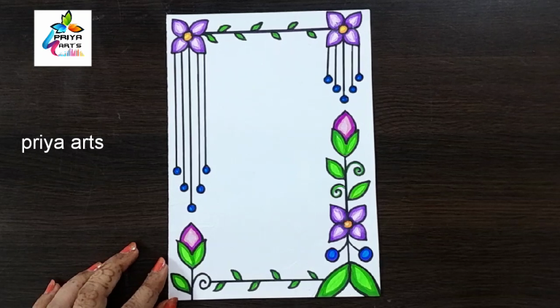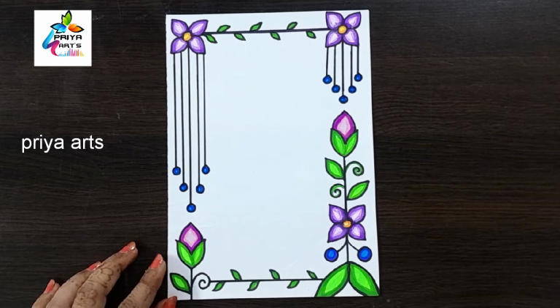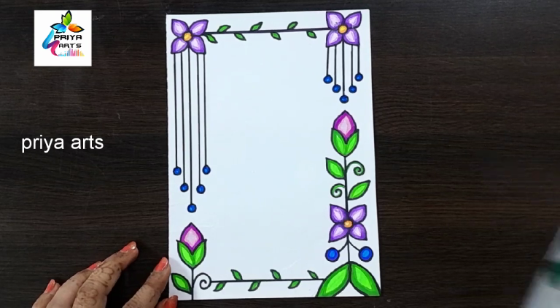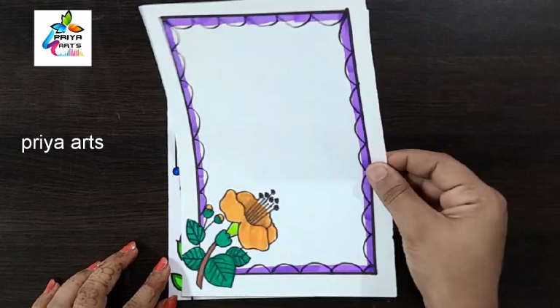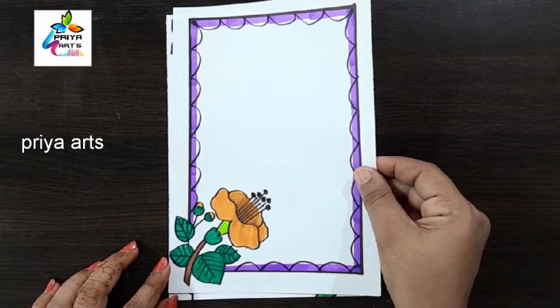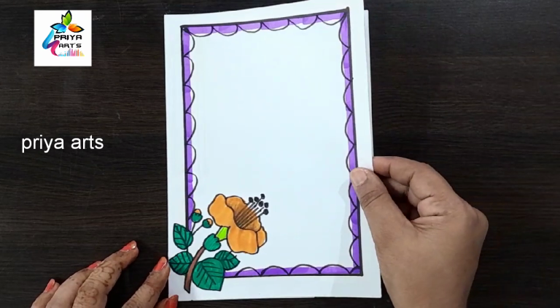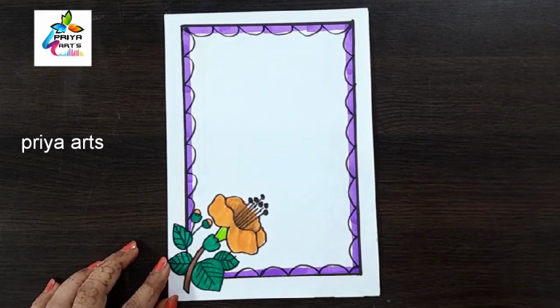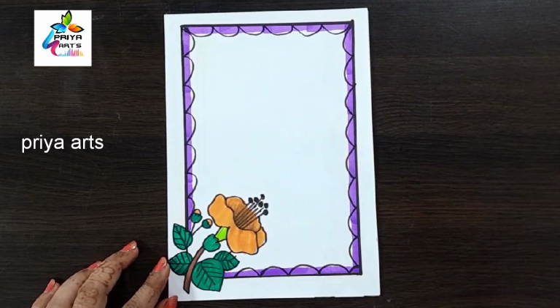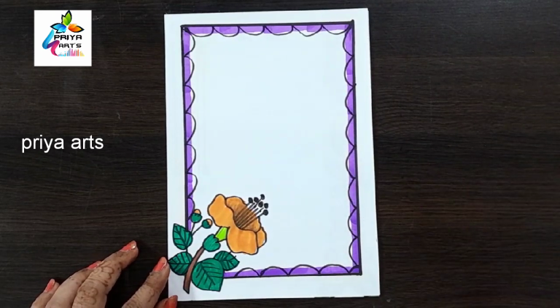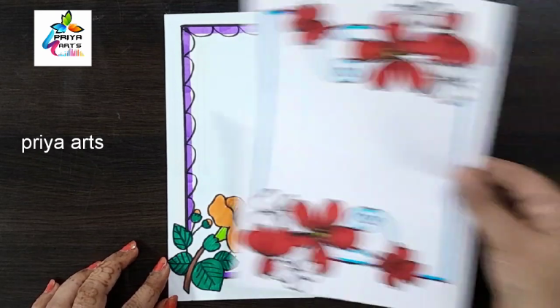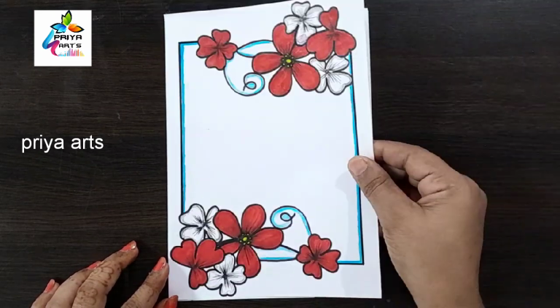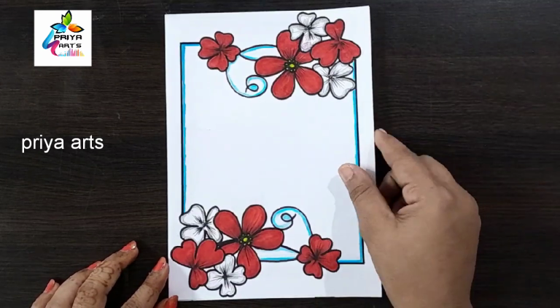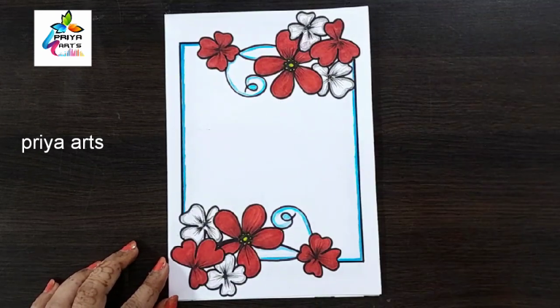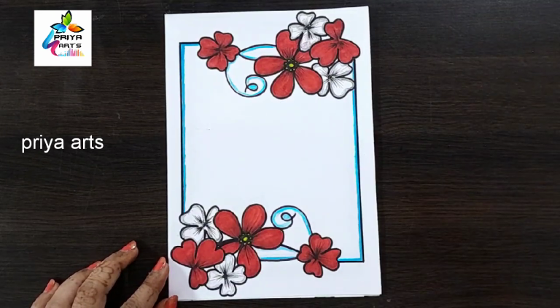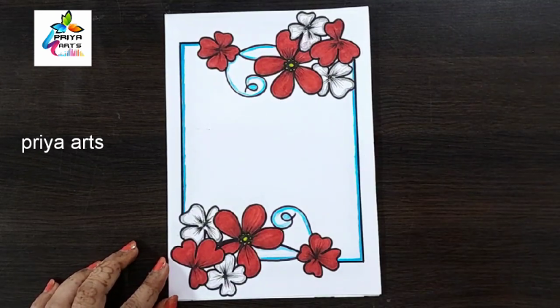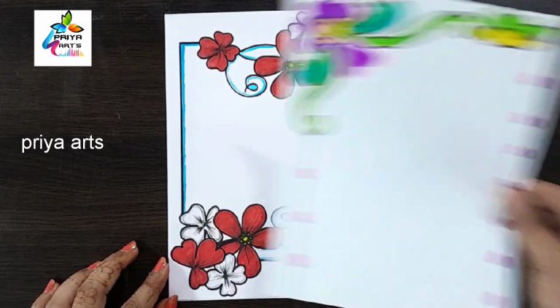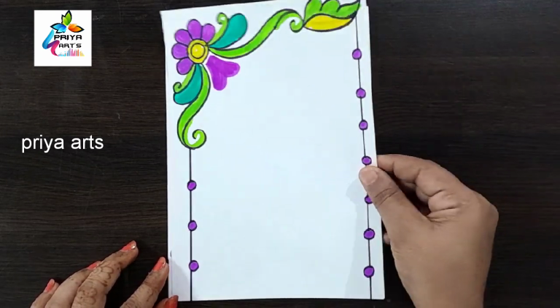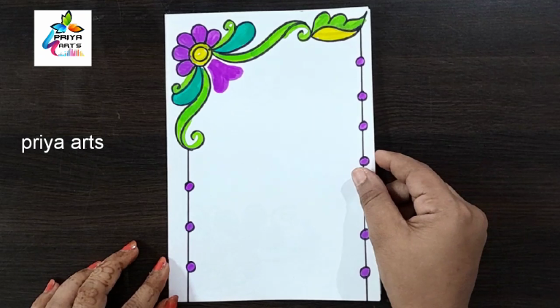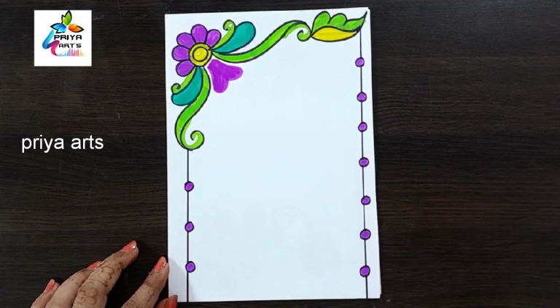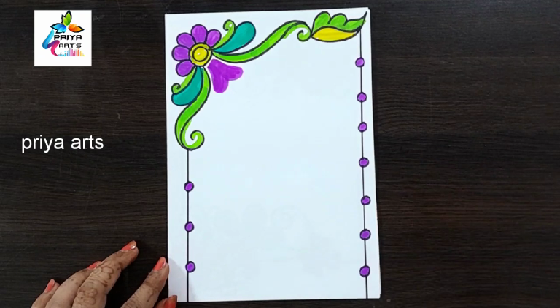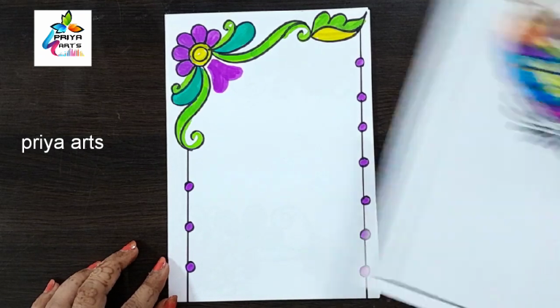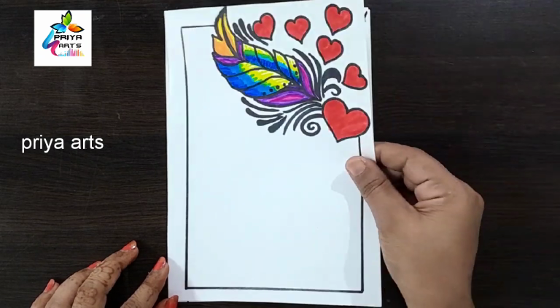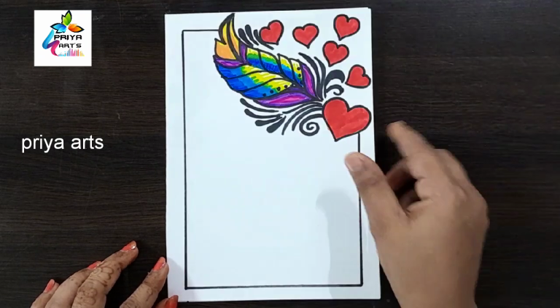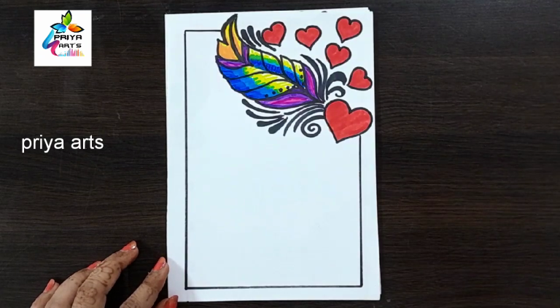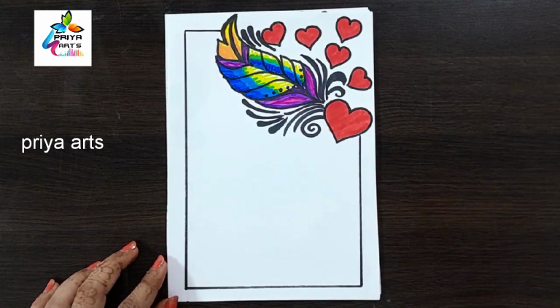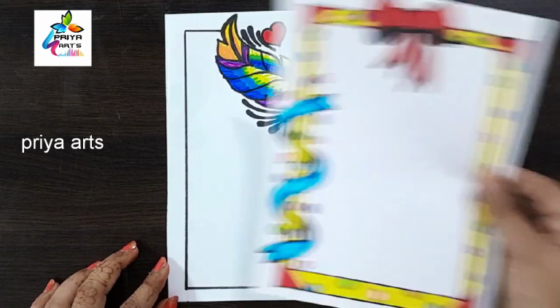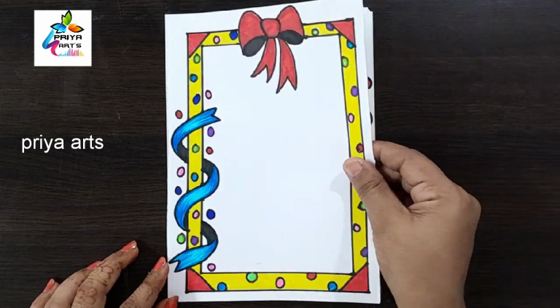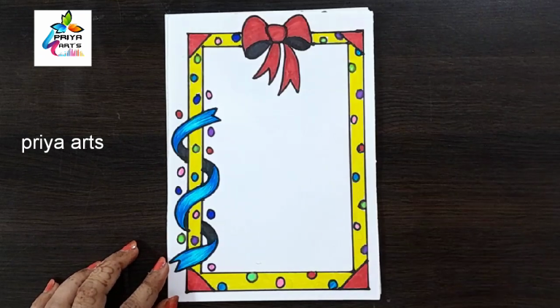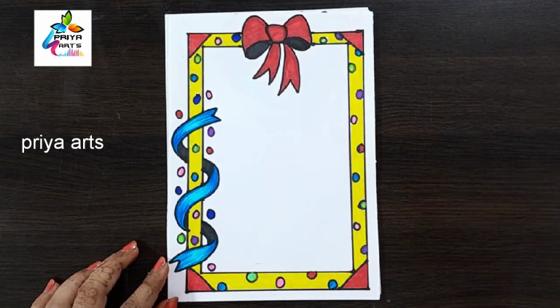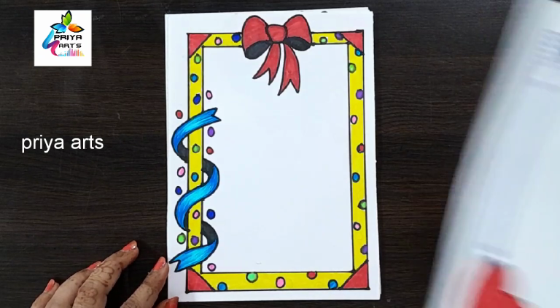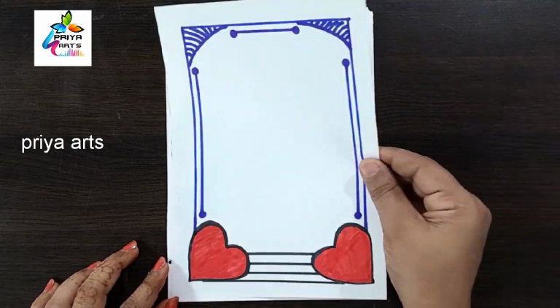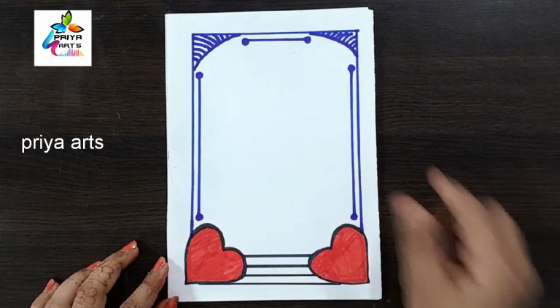Flower frame design, orange color flower border design, red and white color combination flower border design, feather border design, ribbon frame design.